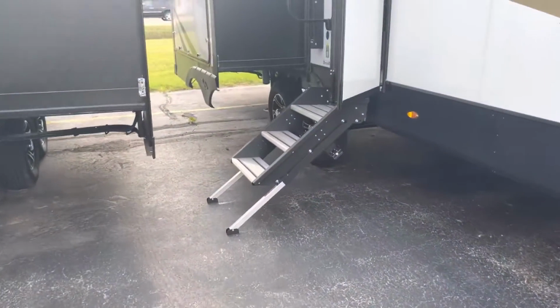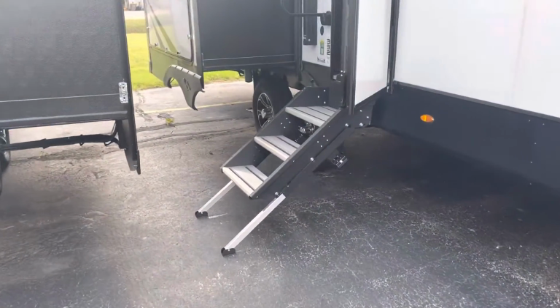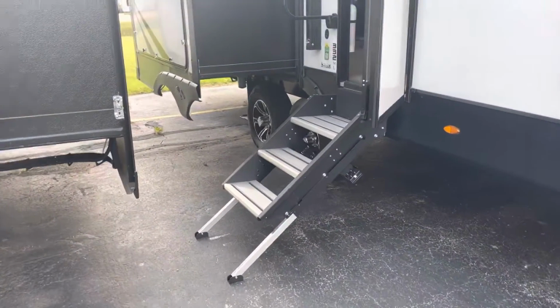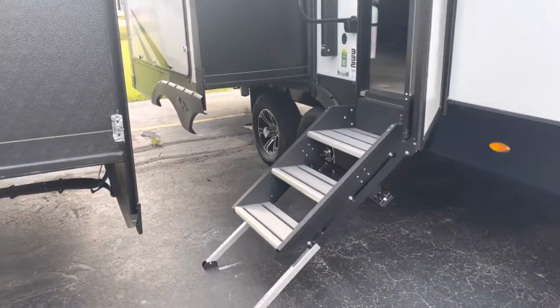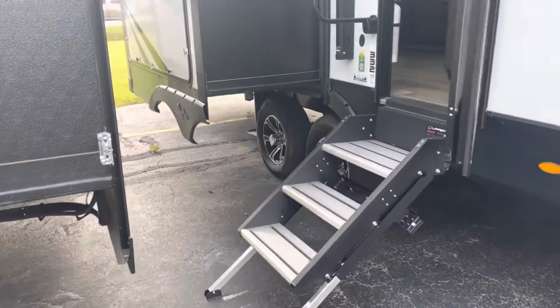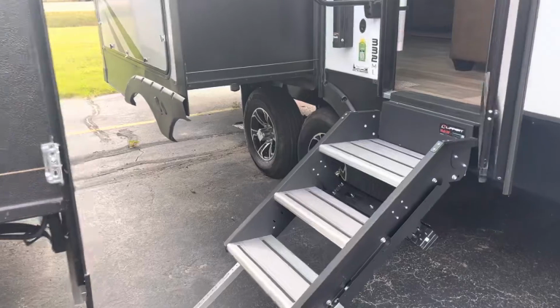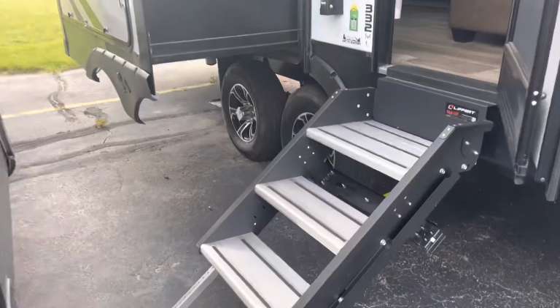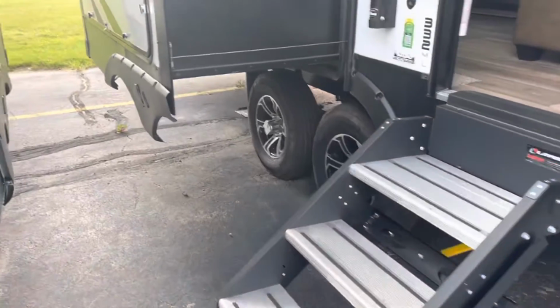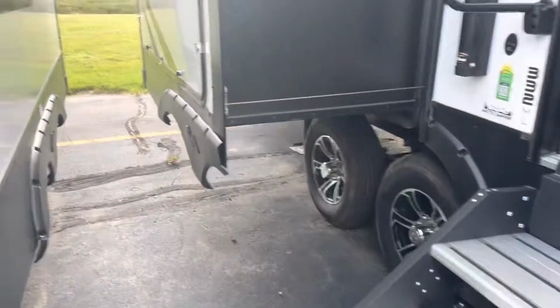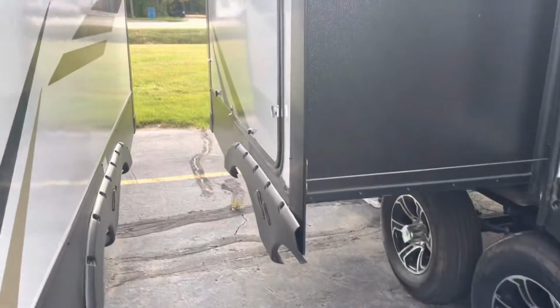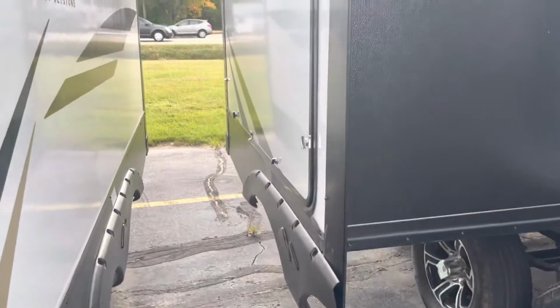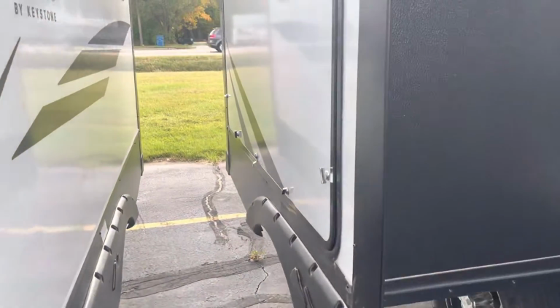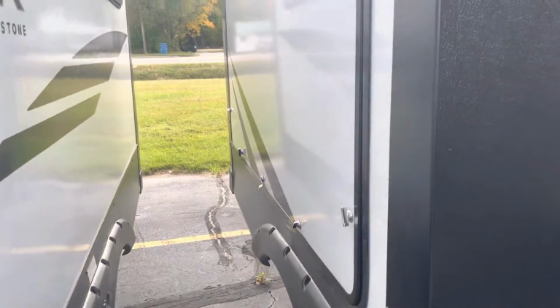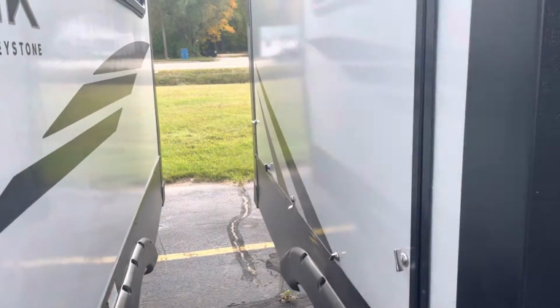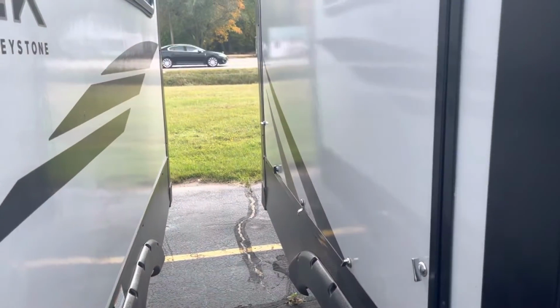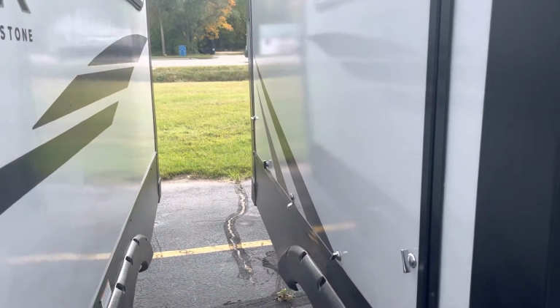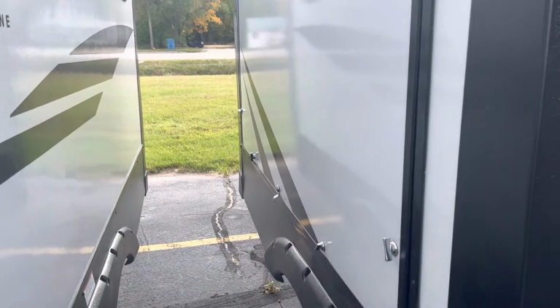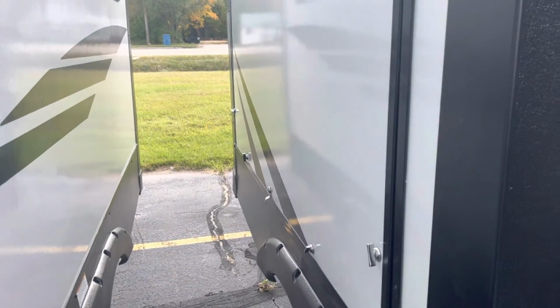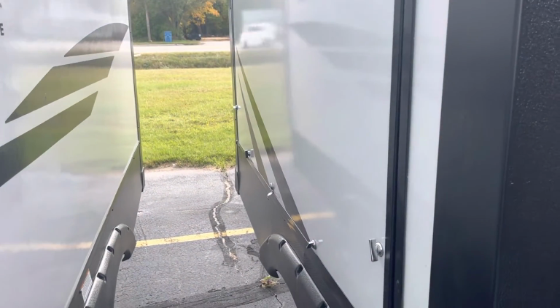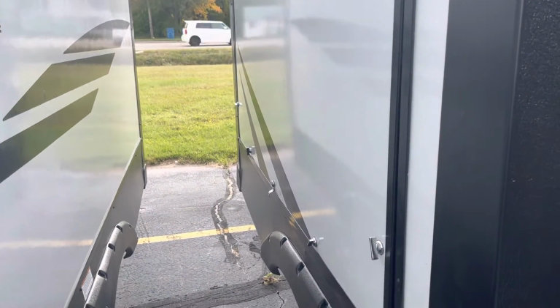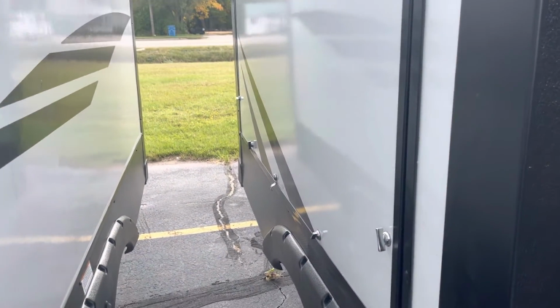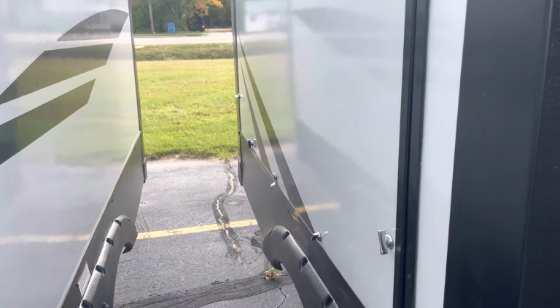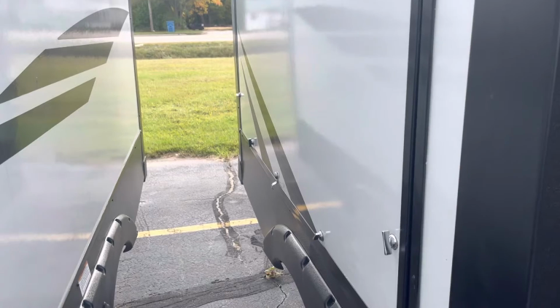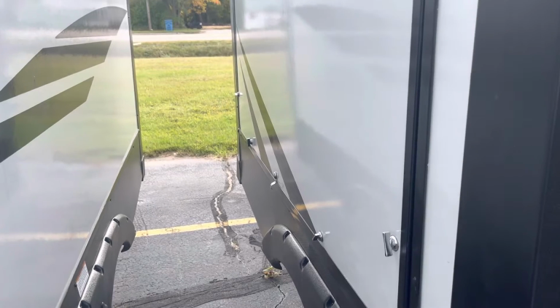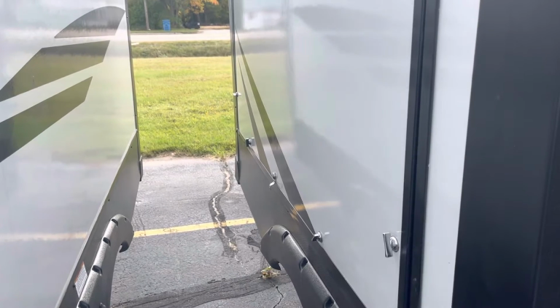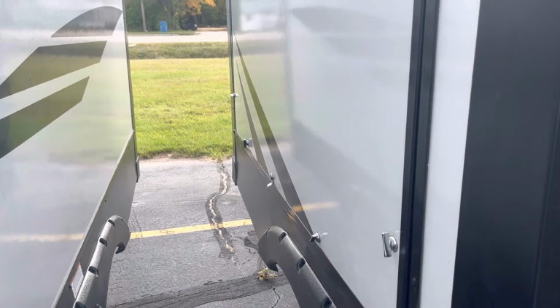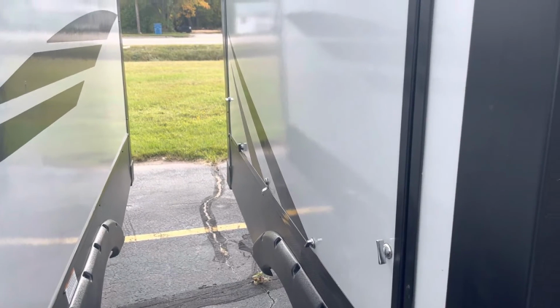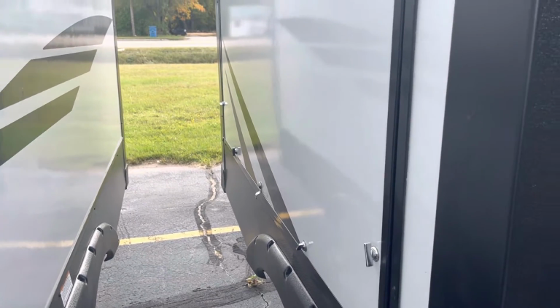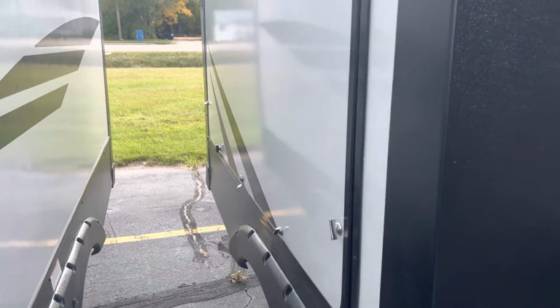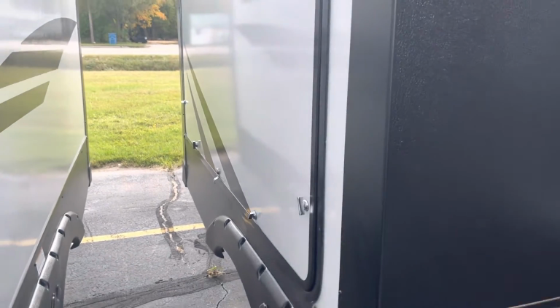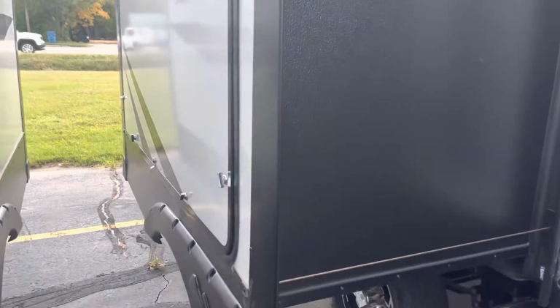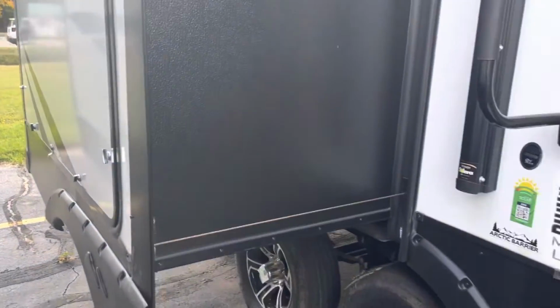Solid step entry into the camper. I do have an outdoor kitchen — I don't have room to open it up, but it does have a big refrigerator, three drawers, a two burner stove, and two cabinets in there.